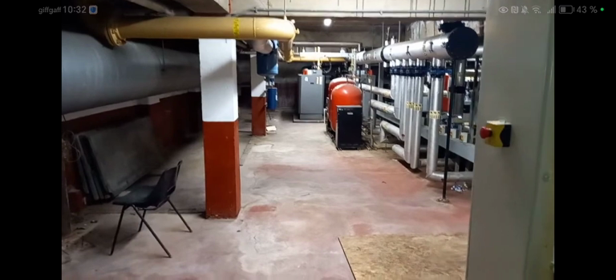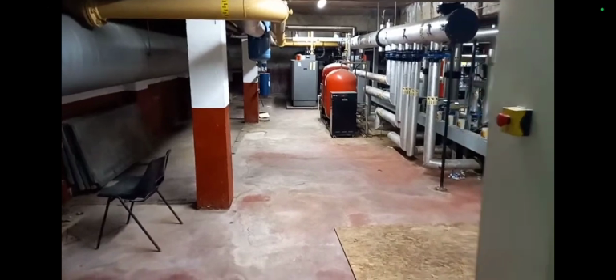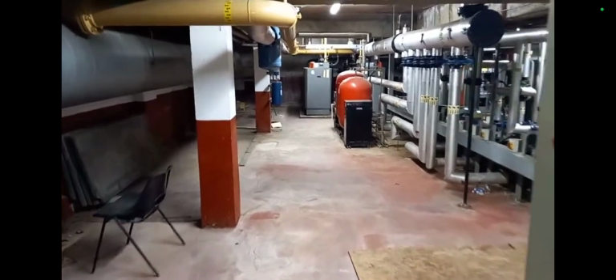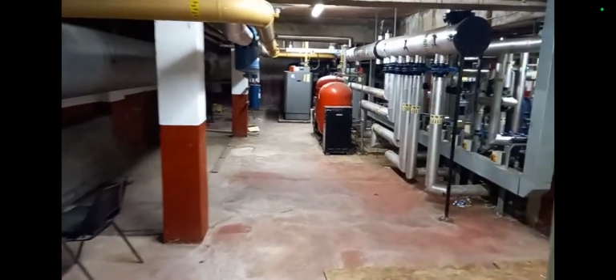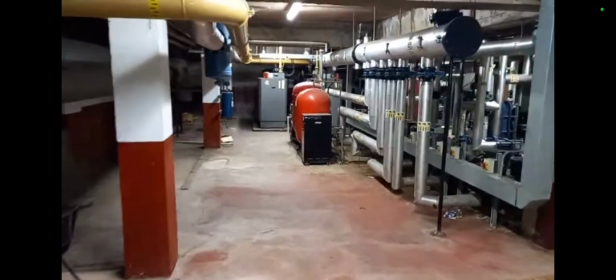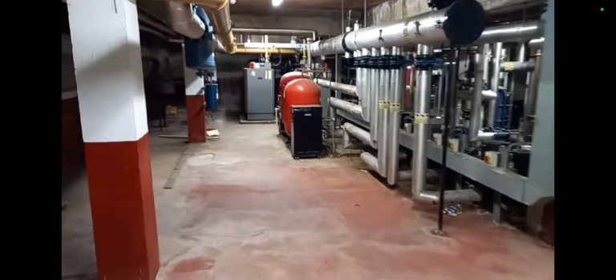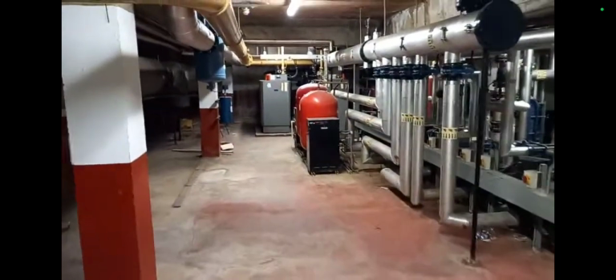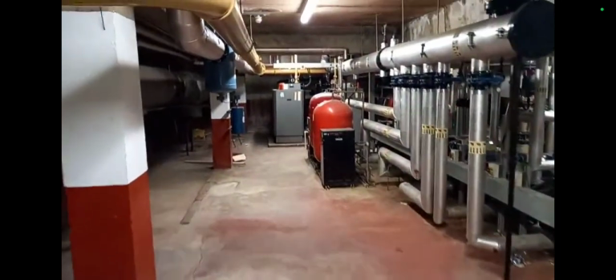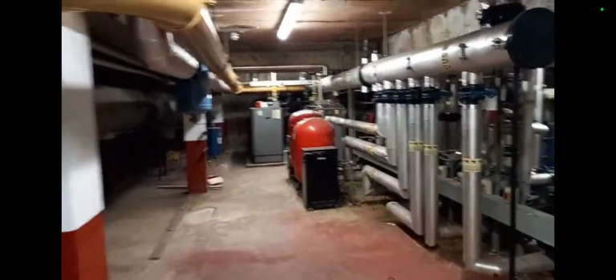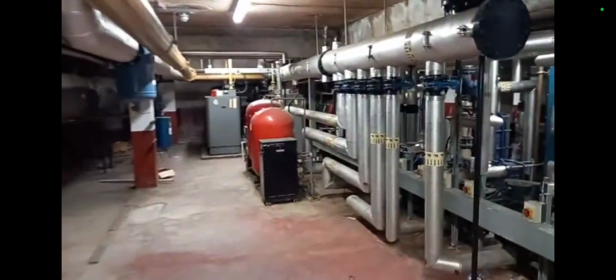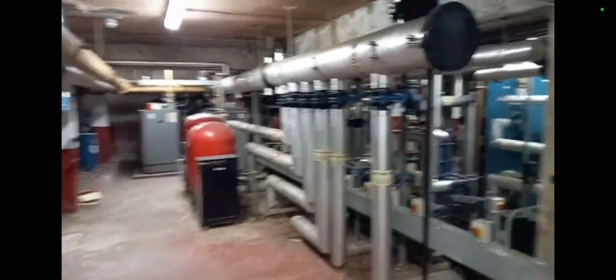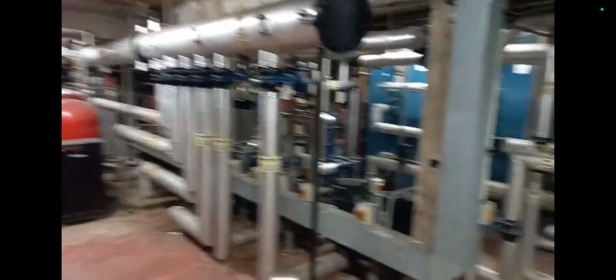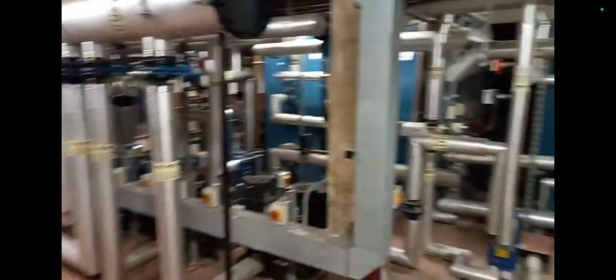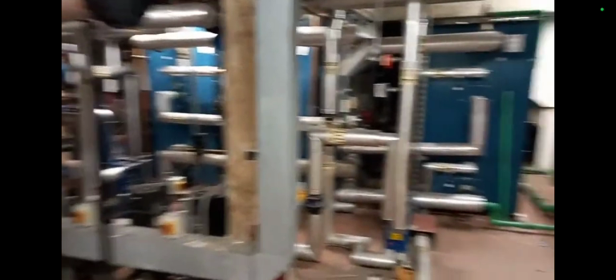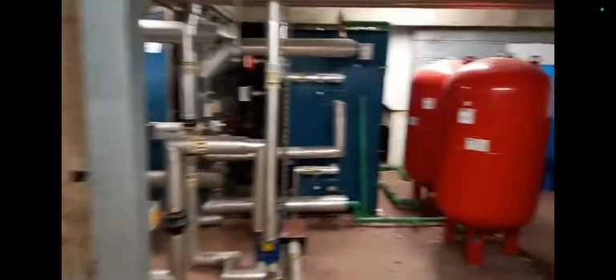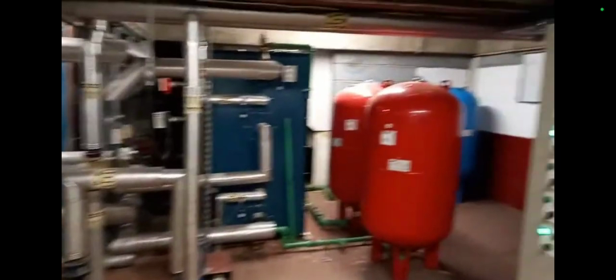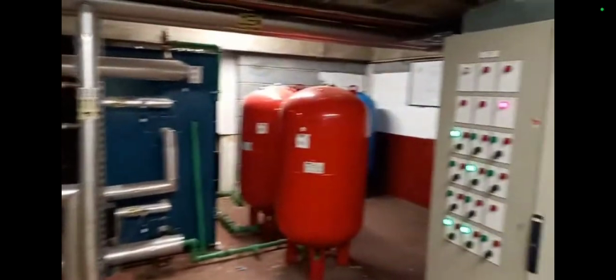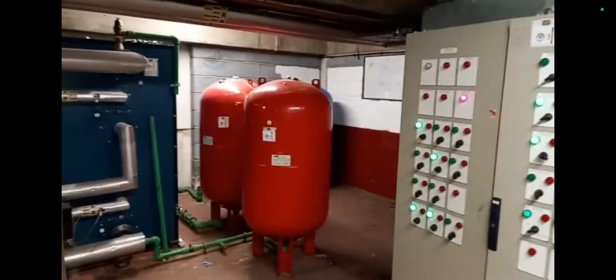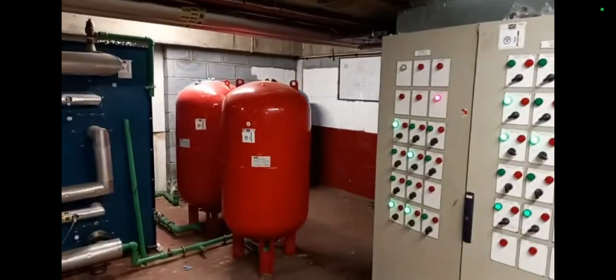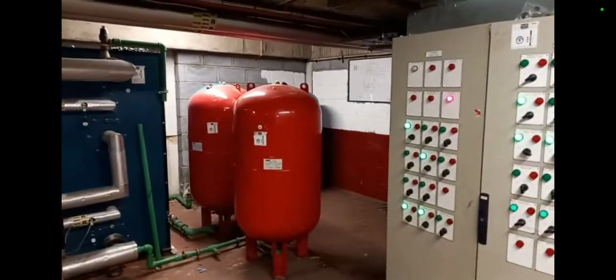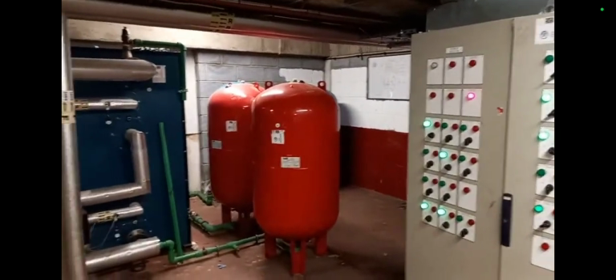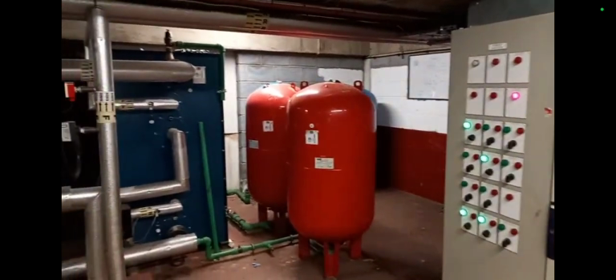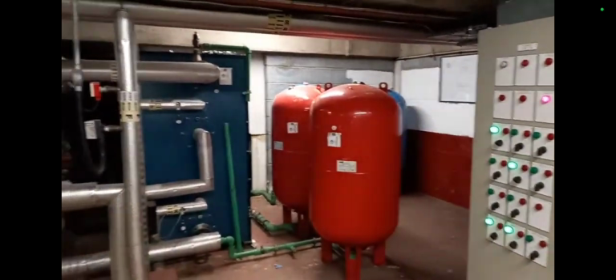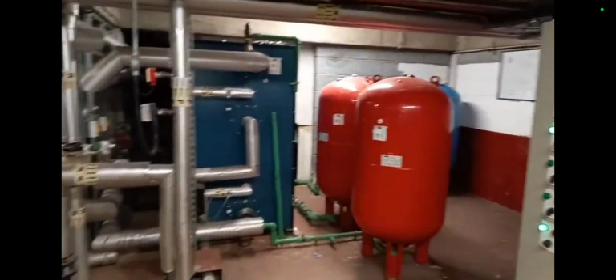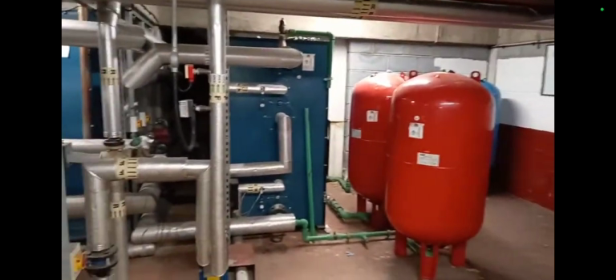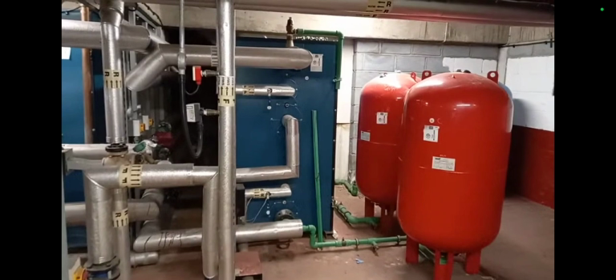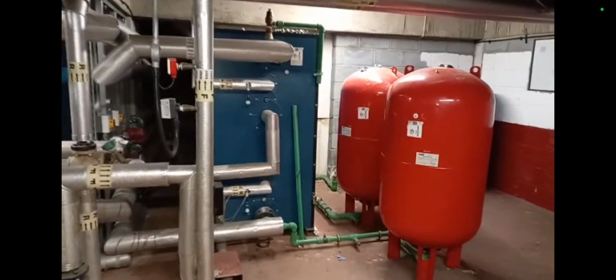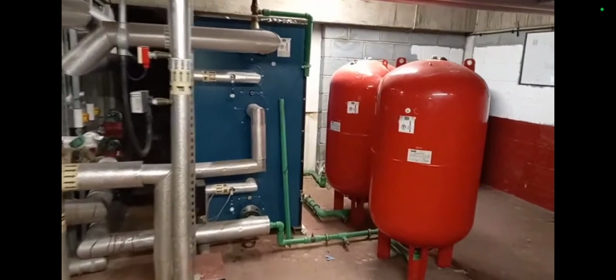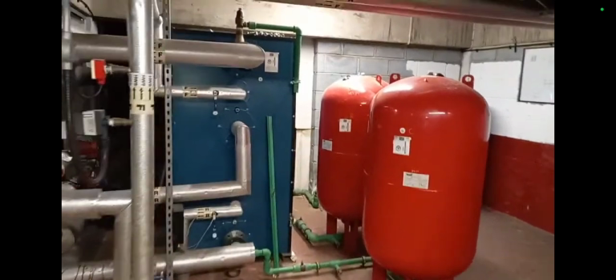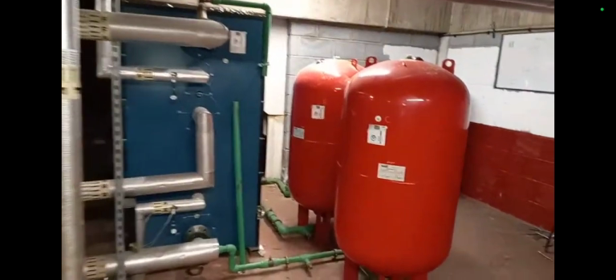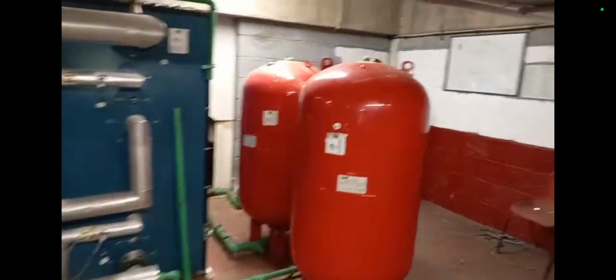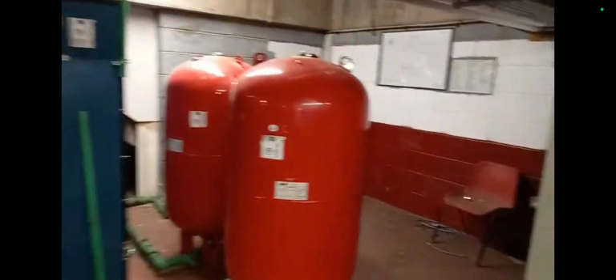Hi, welcome to the Commercial Gas Engineer channel — another day in the life of a commercial gas engineer. In this plant room, I'm here to do a PPM on the boilers and to get a list of assets on this new site.